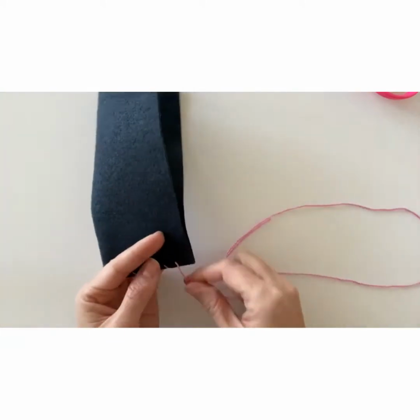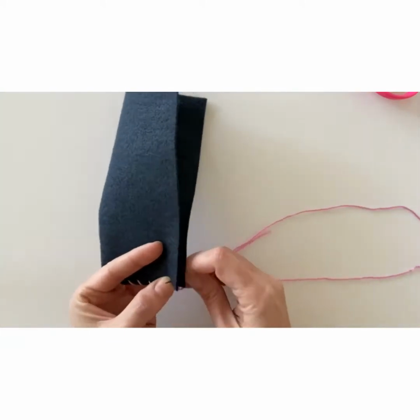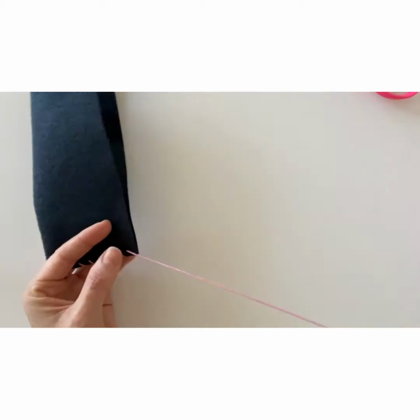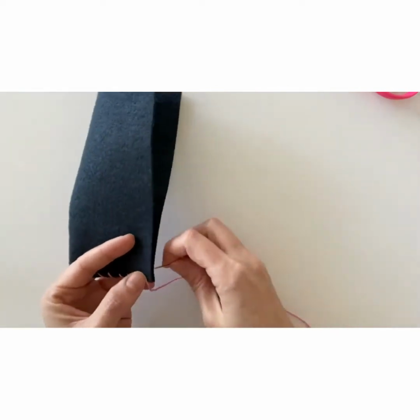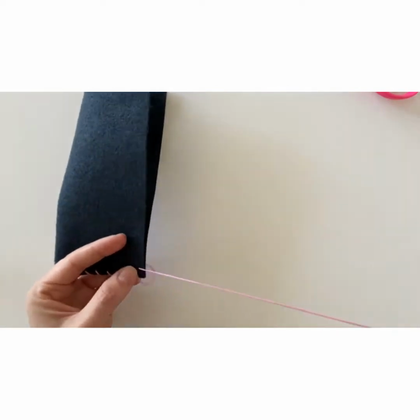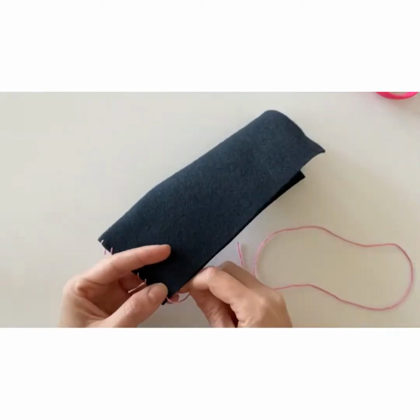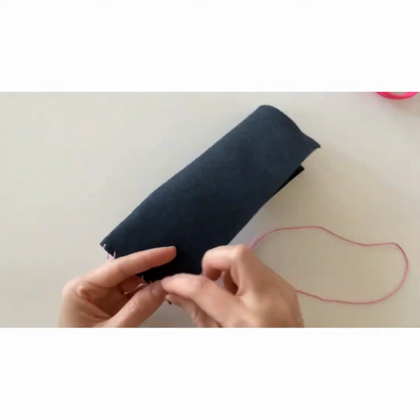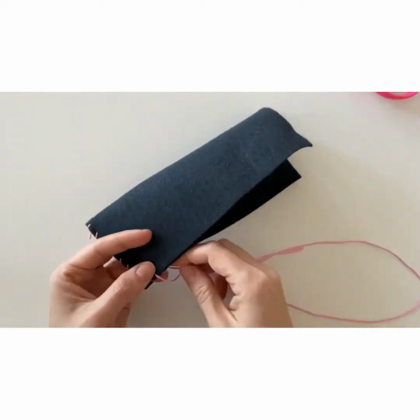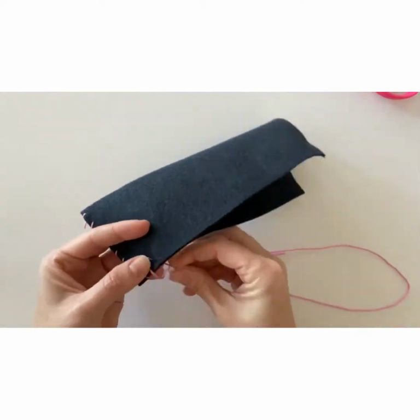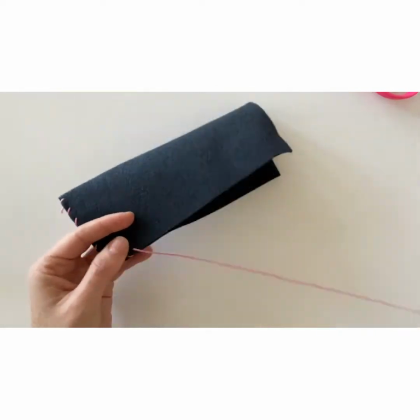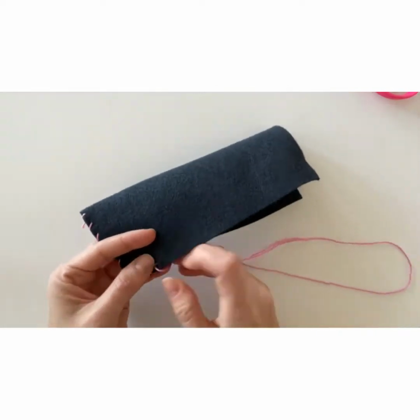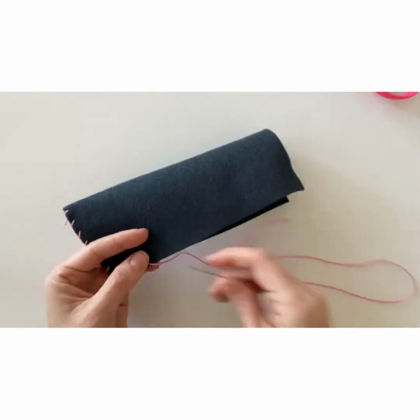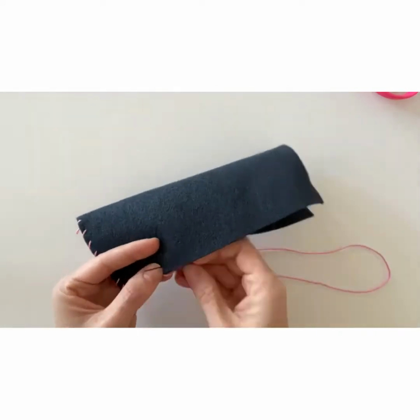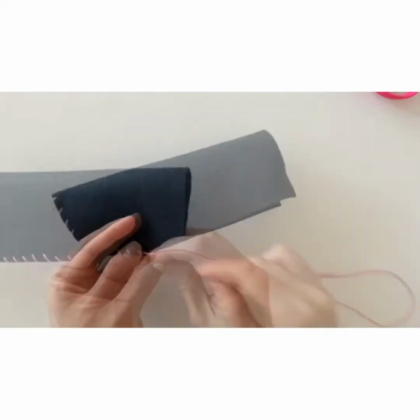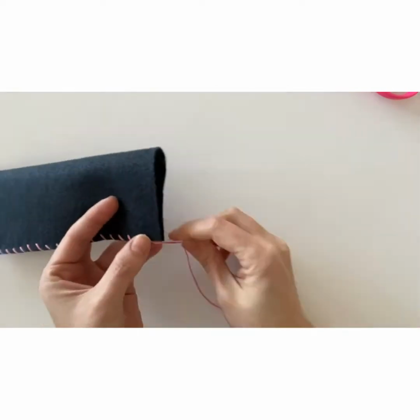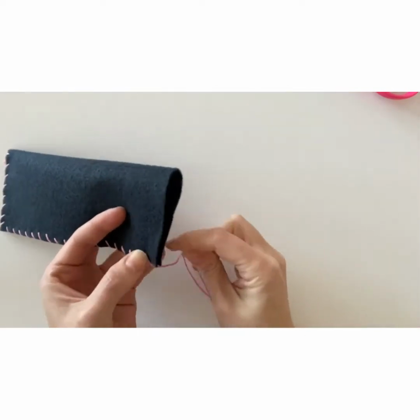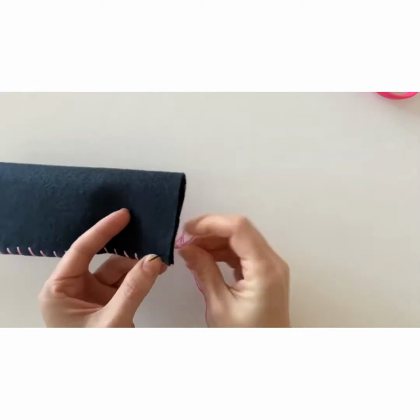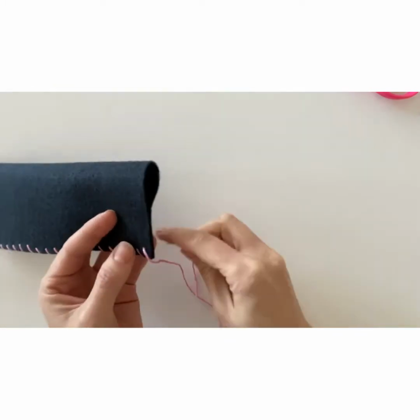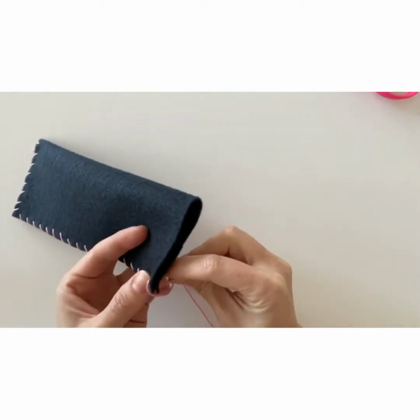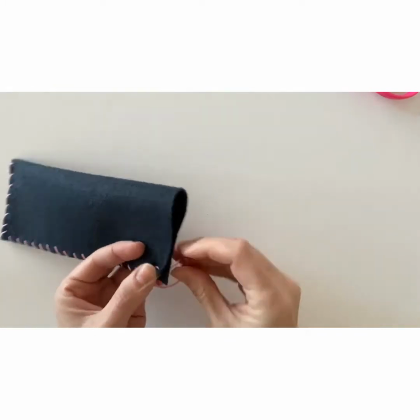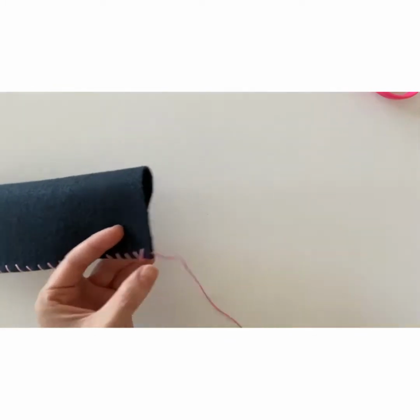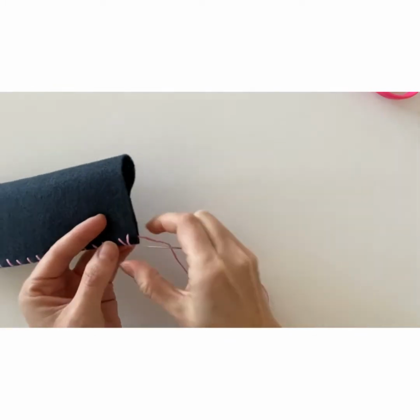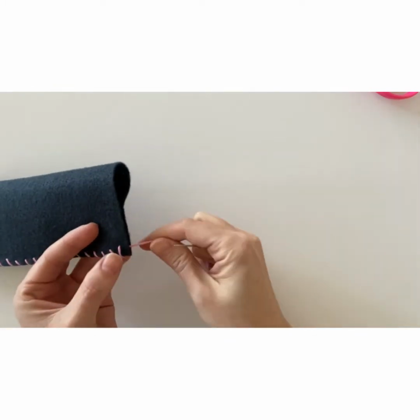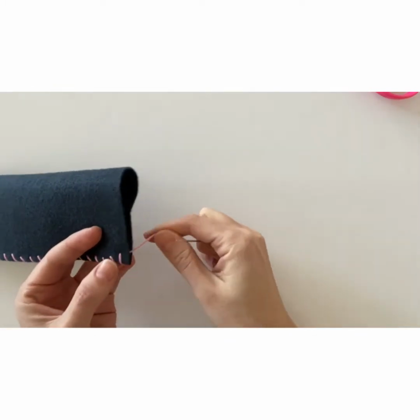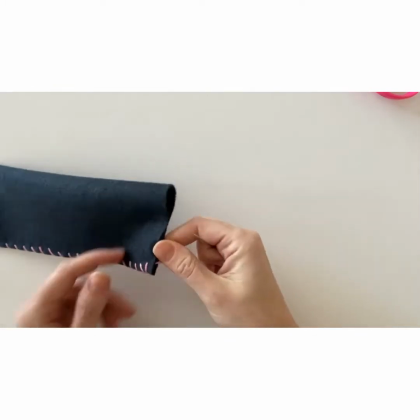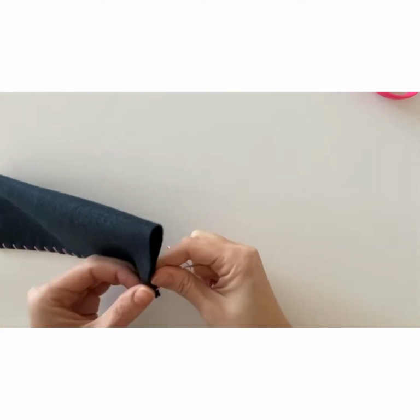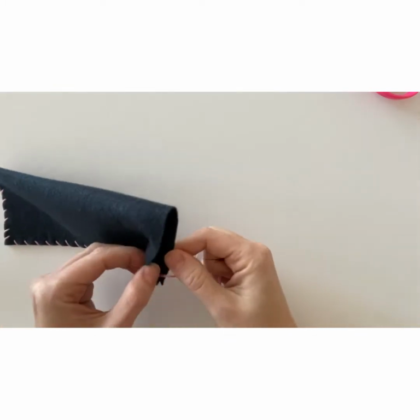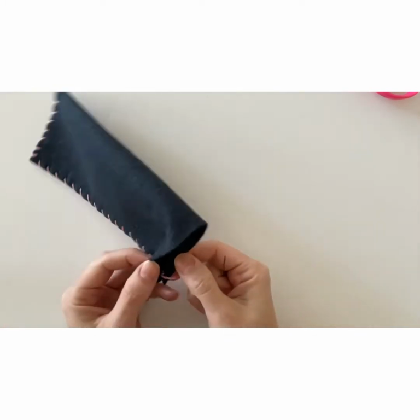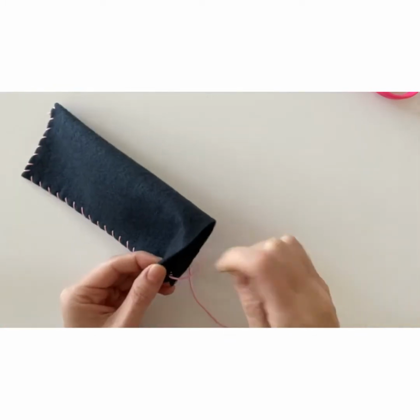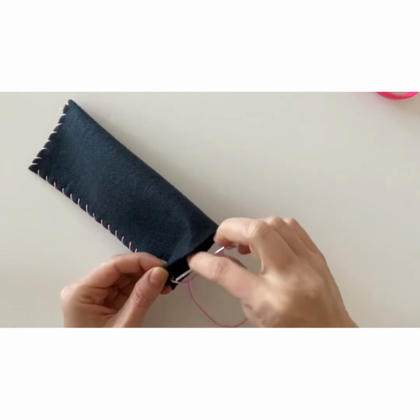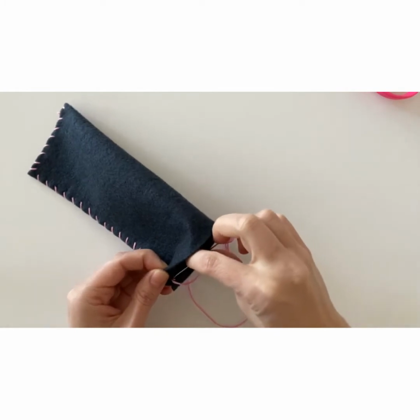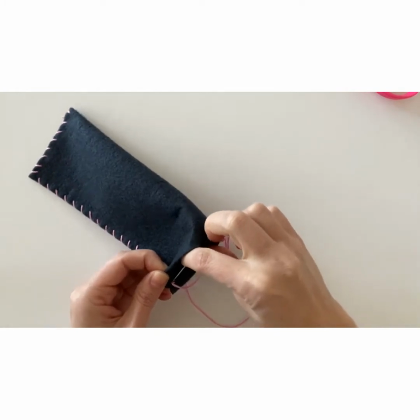If you need to pause the video, you can do that now and continue to sew around the bottom edge and the side edge. Remember to leave the top of the case open. When you get to the end, tie a knot inside the case.